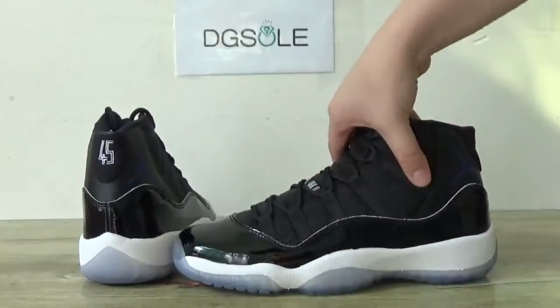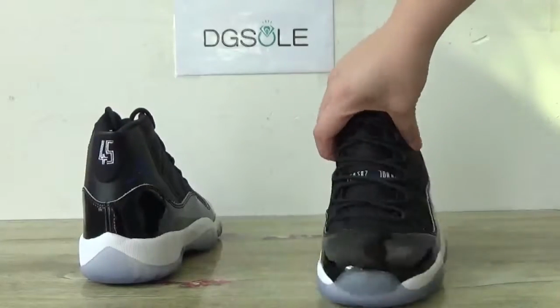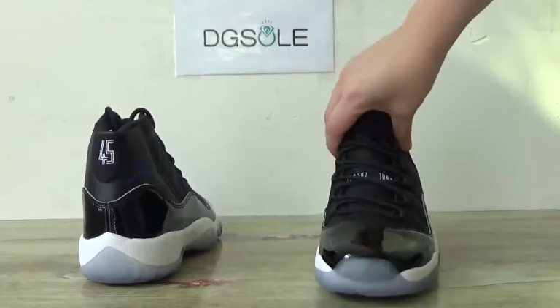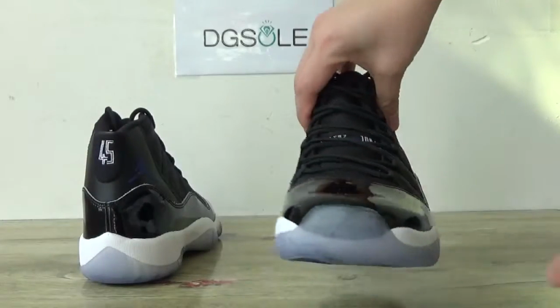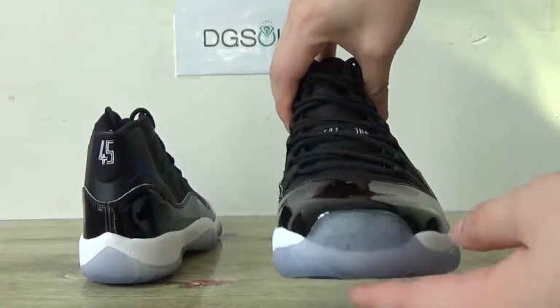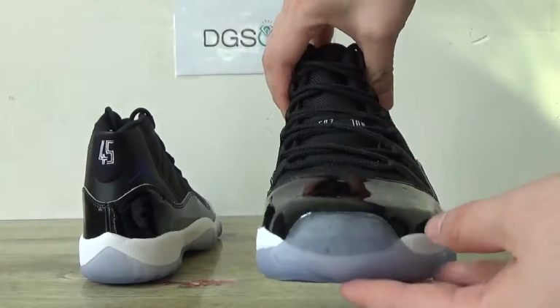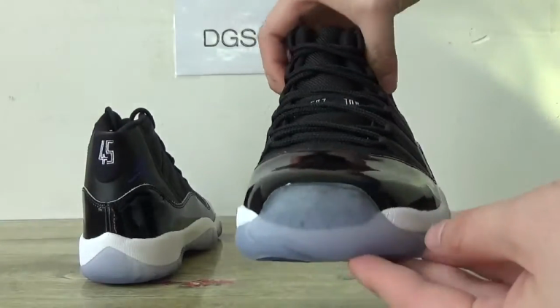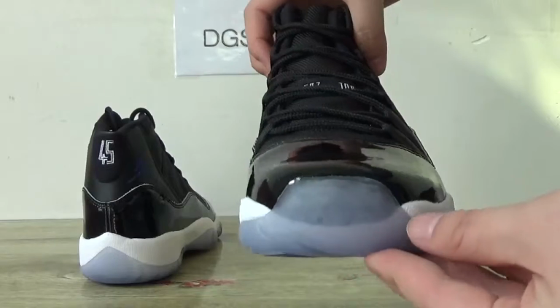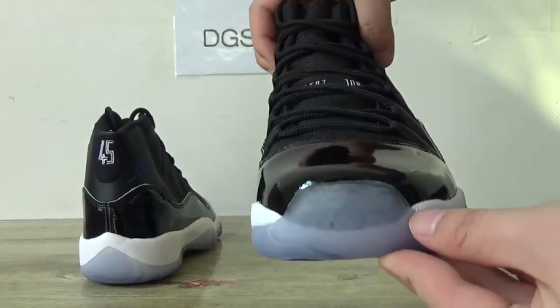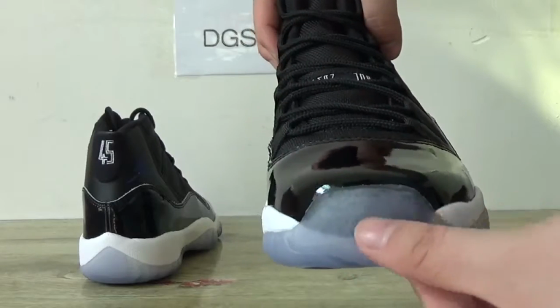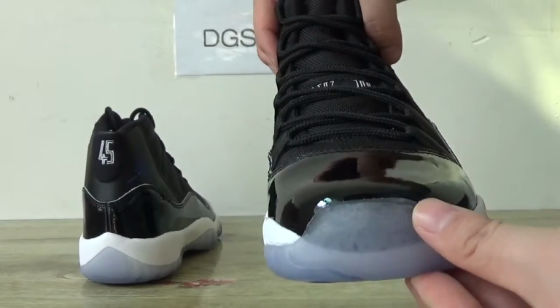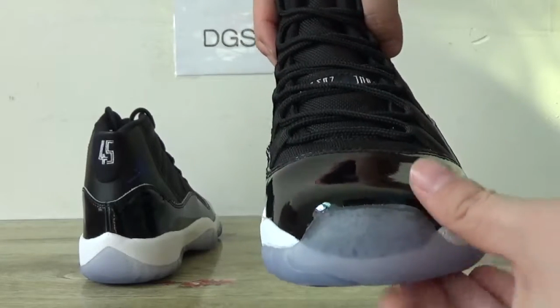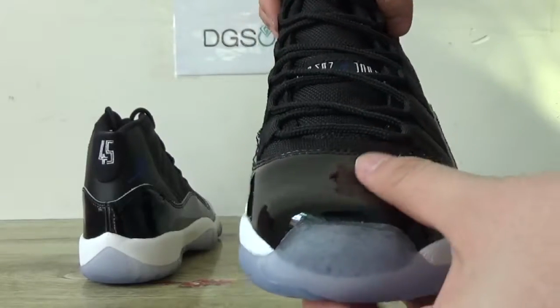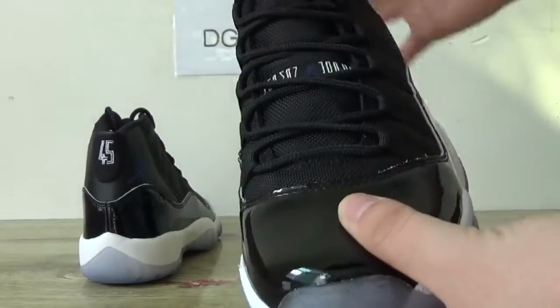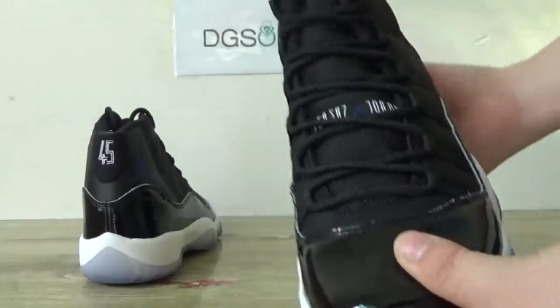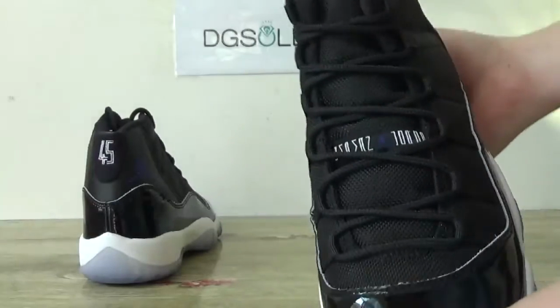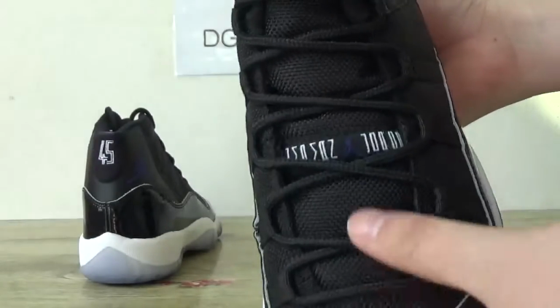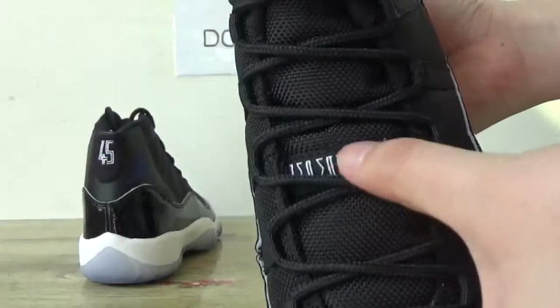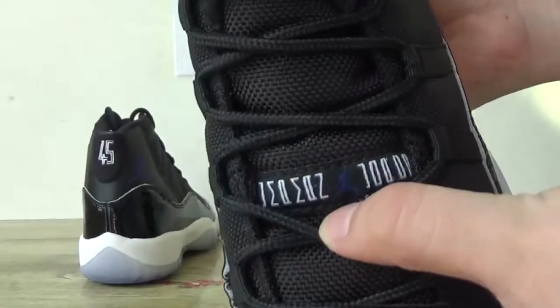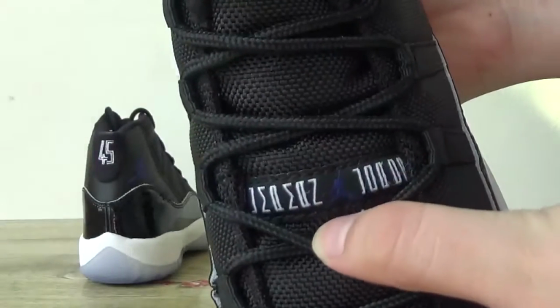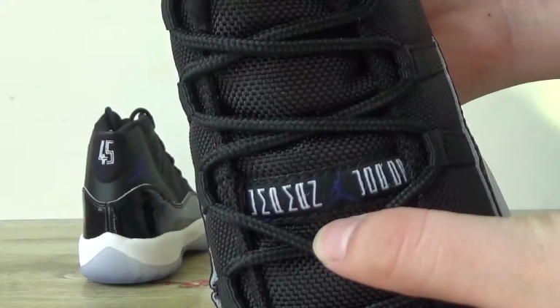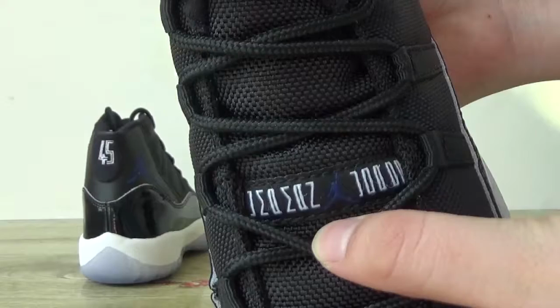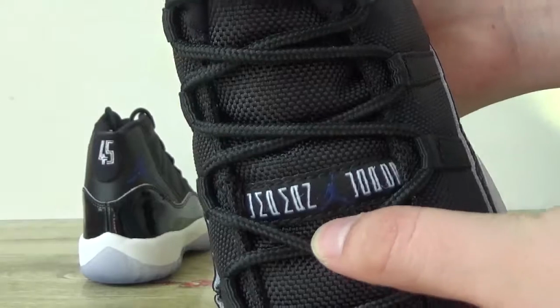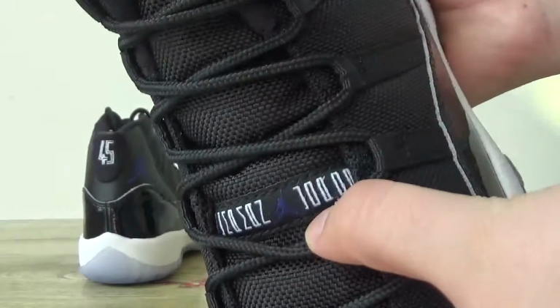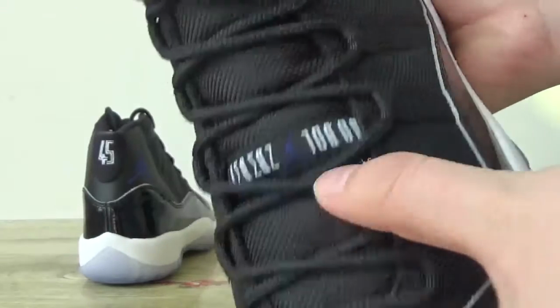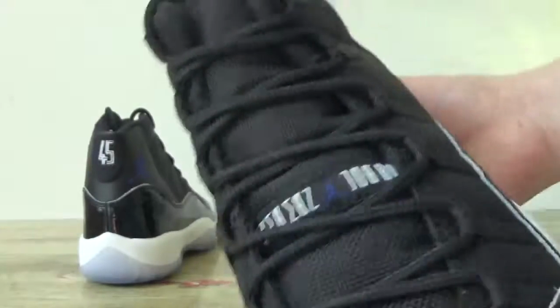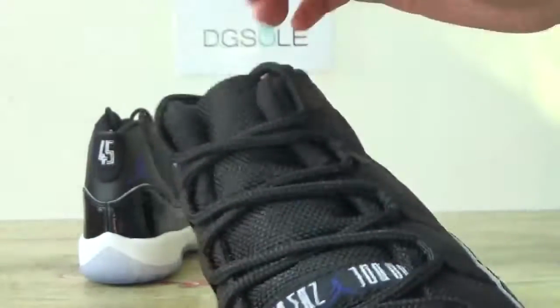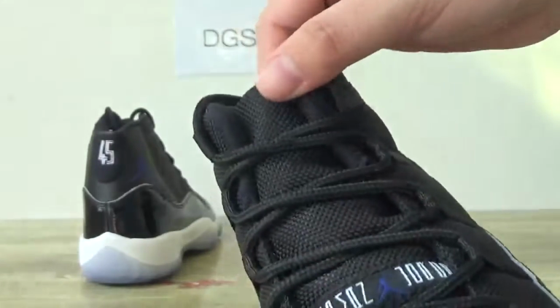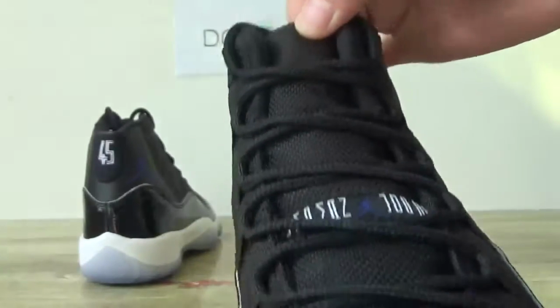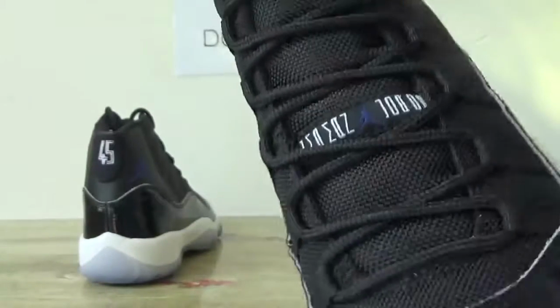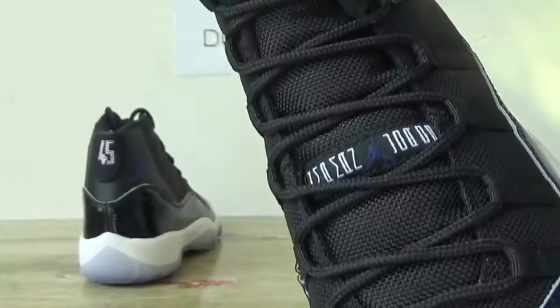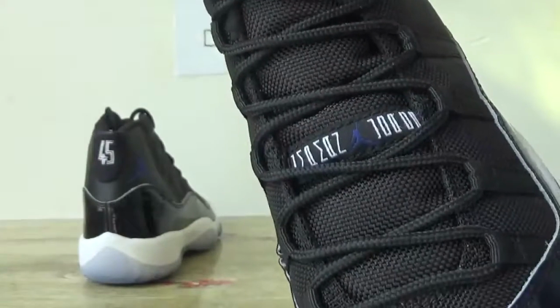And I turn to the front of the top box. Just a little transparency here. And also you can catch the jumpman logo on this tongue.